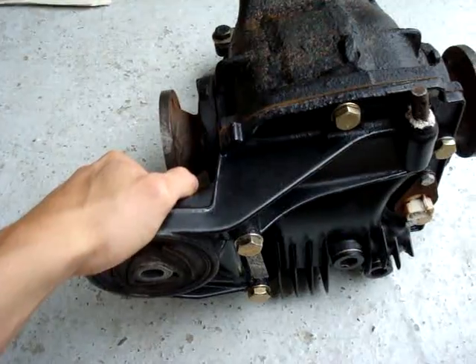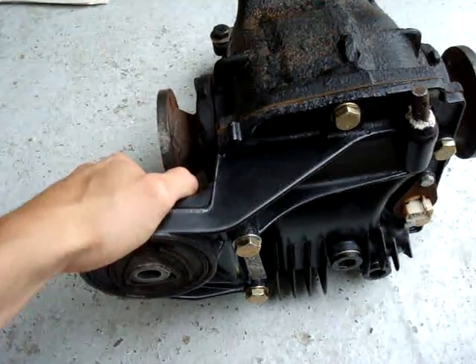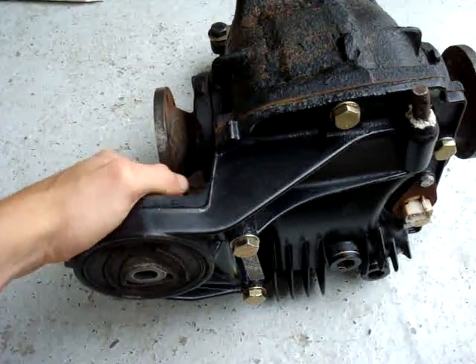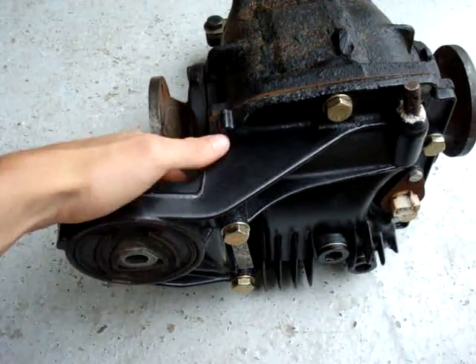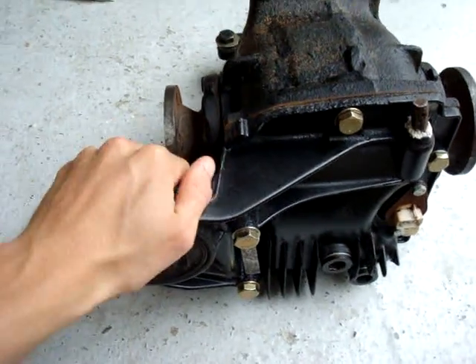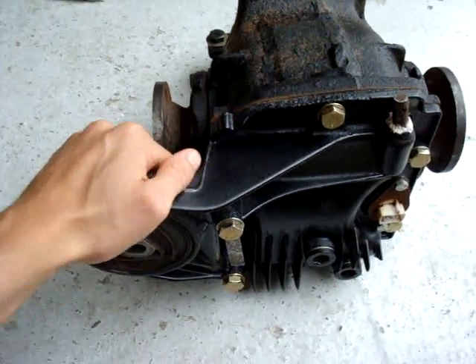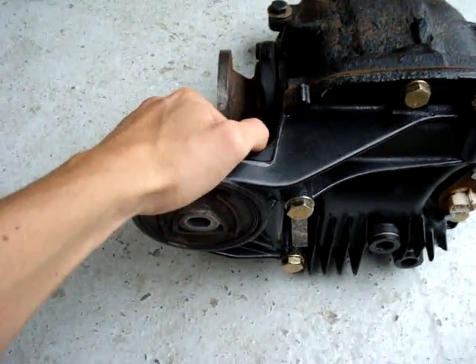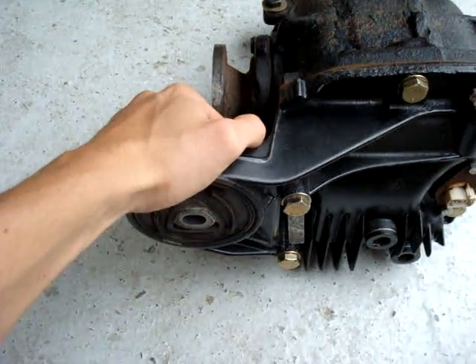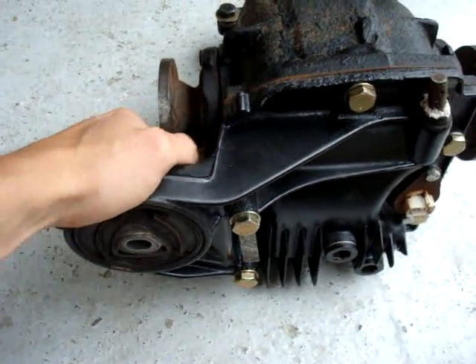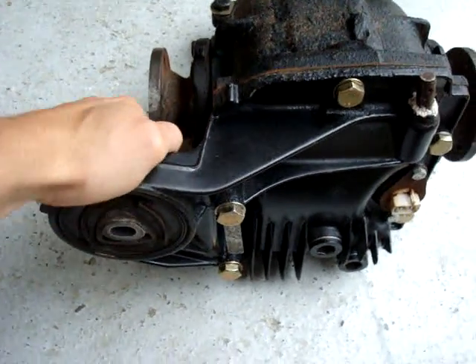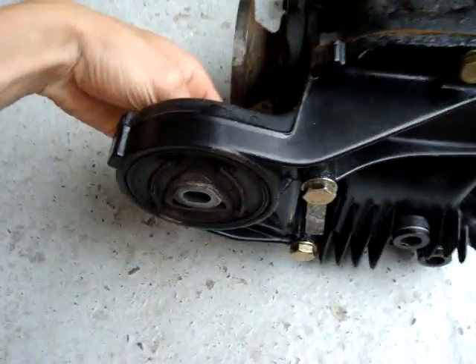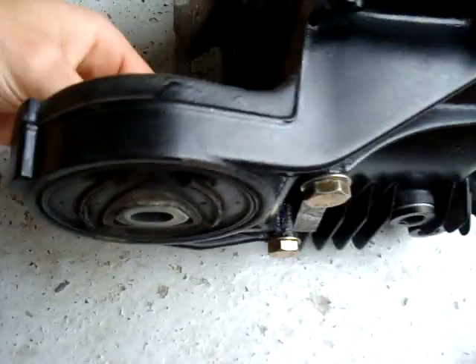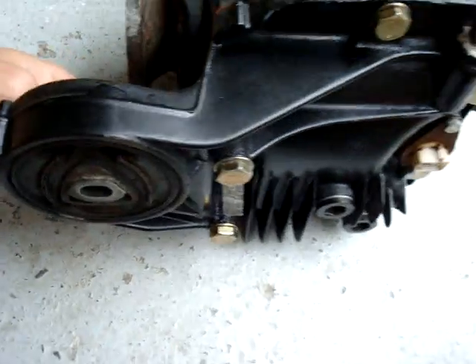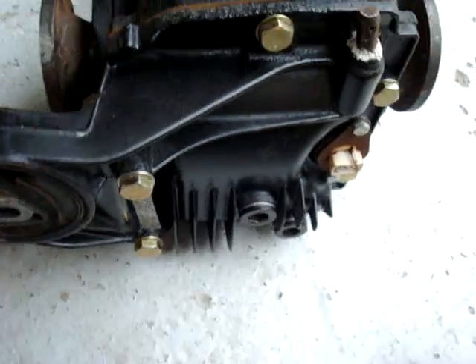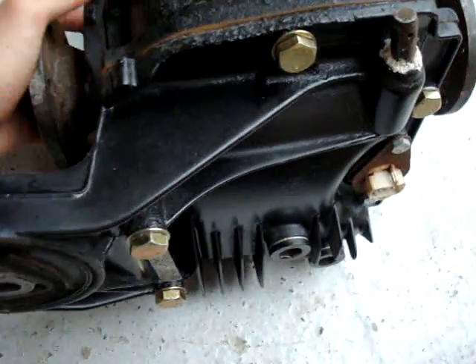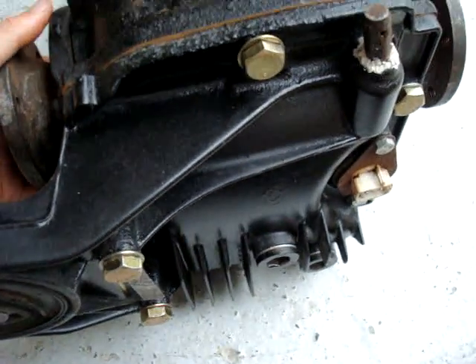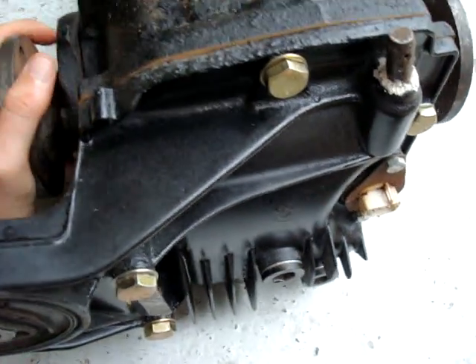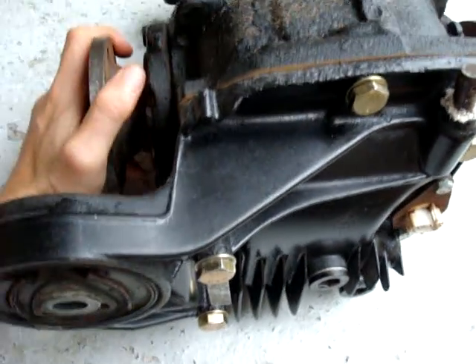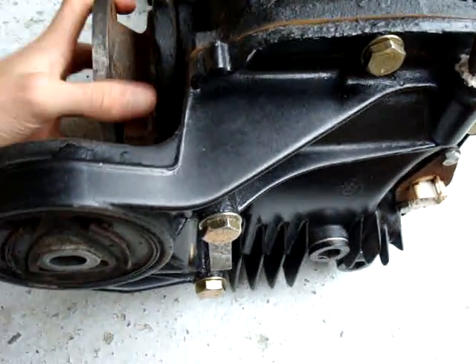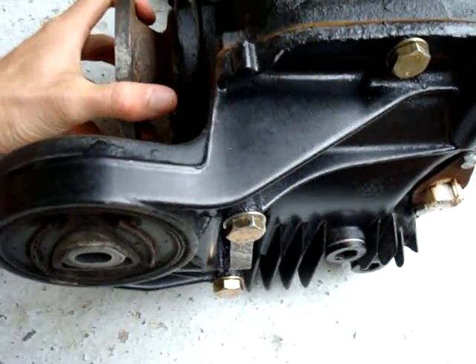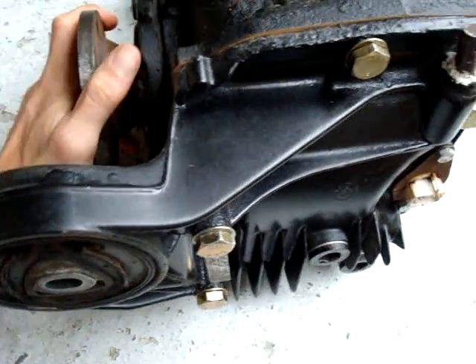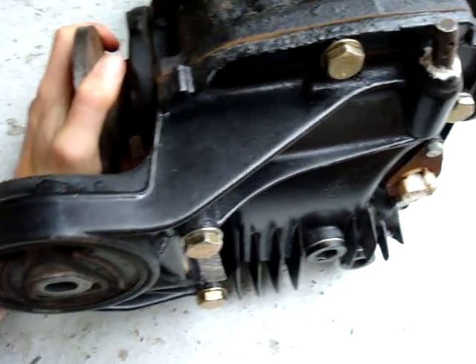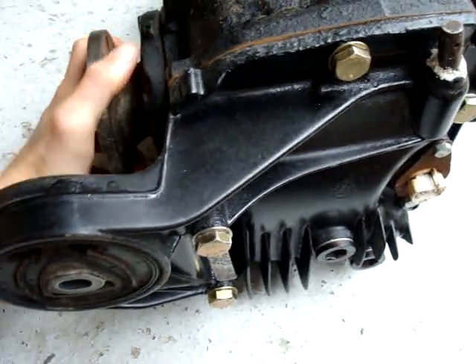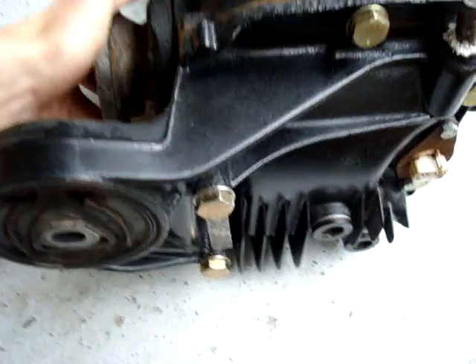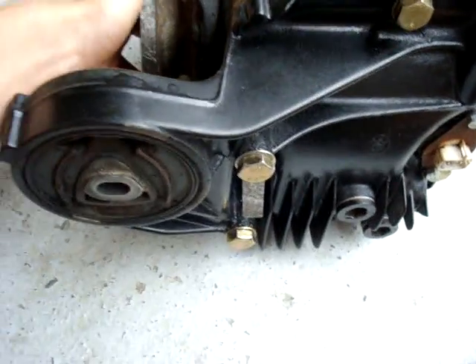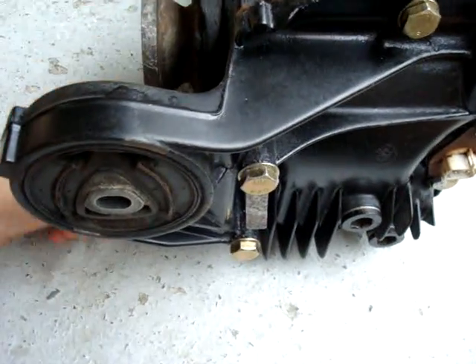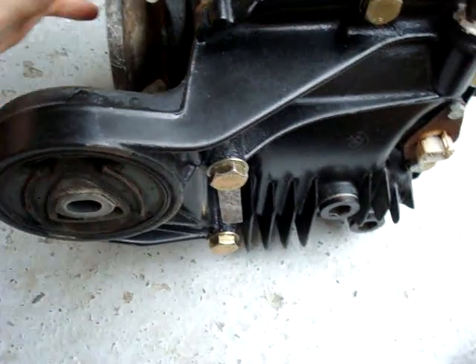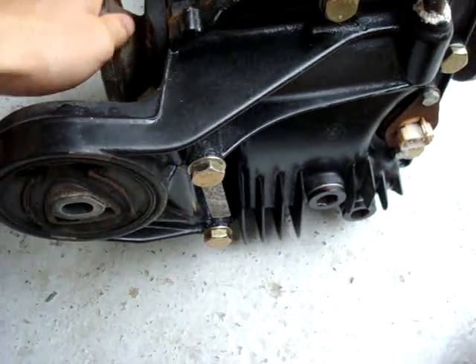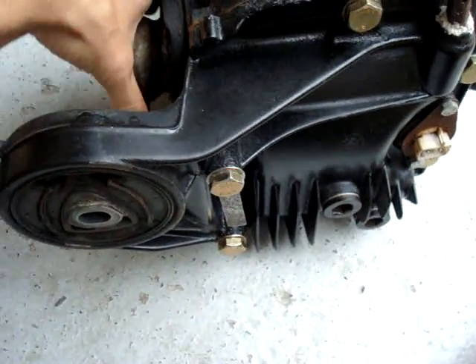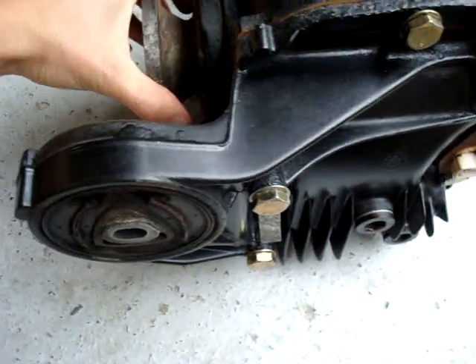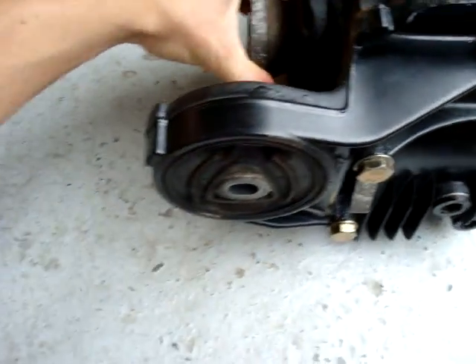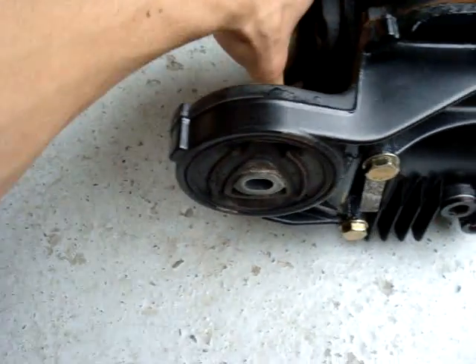Here's a quick video for everybody wondering what kind of differential you've got — either open or limited slip. If you're wondering about that, there are a couple of ways to check.